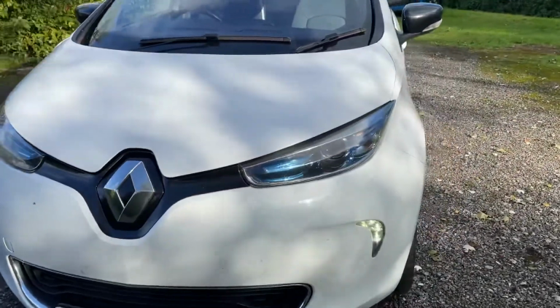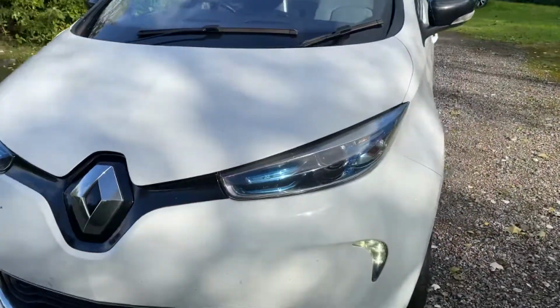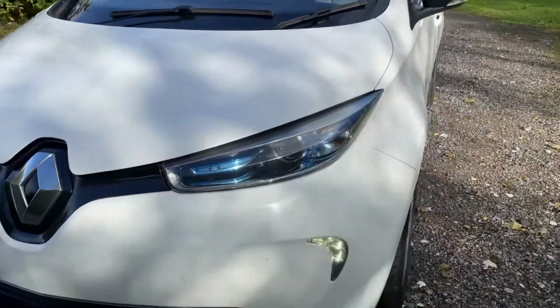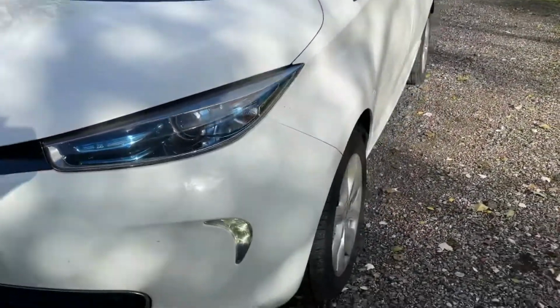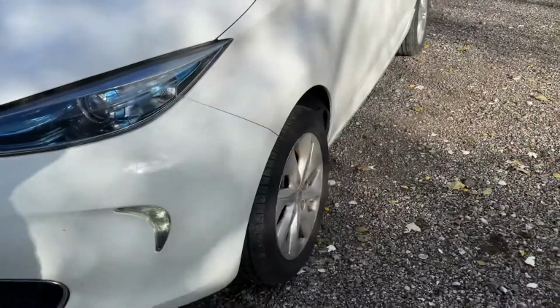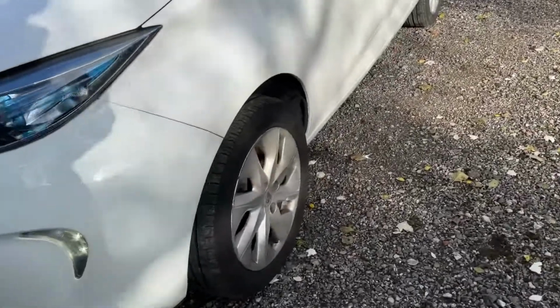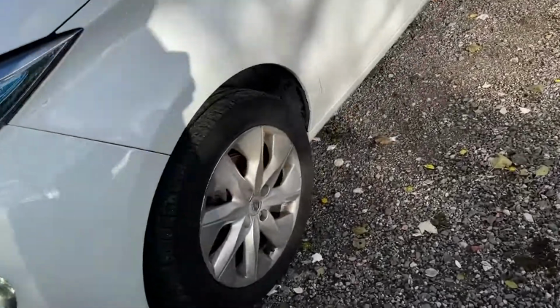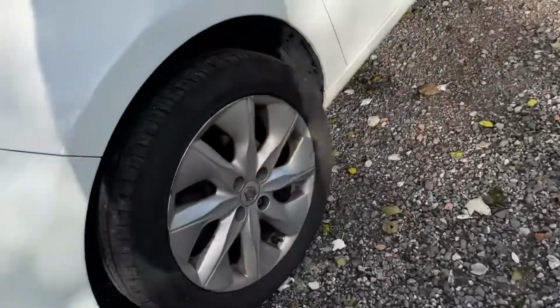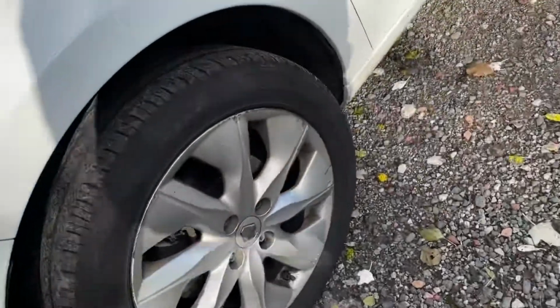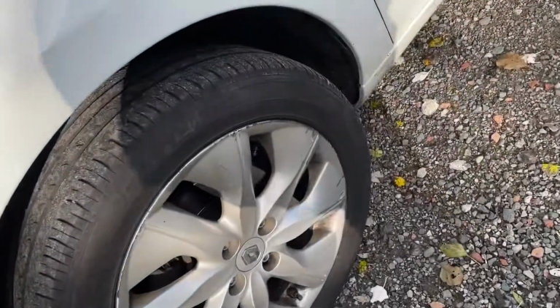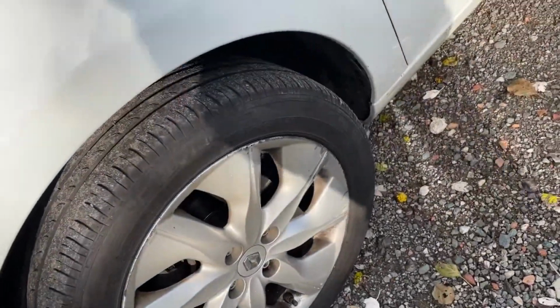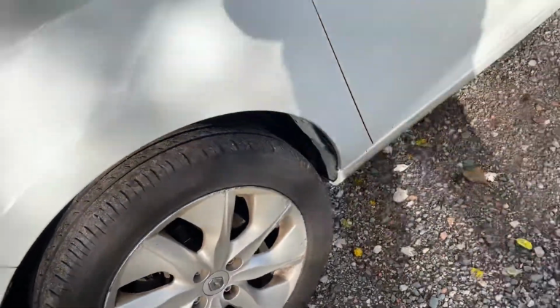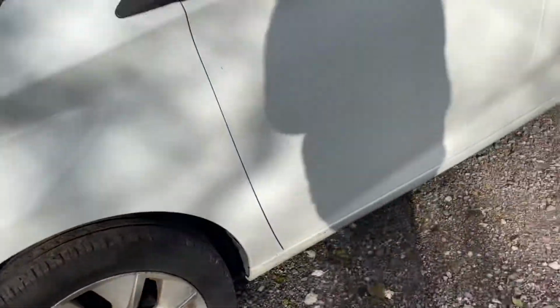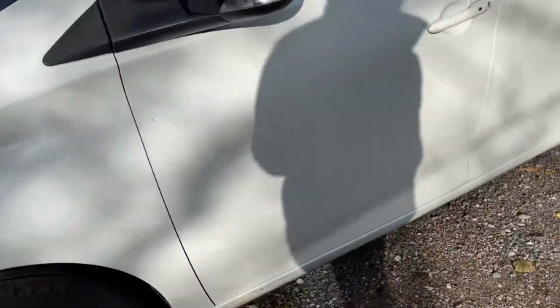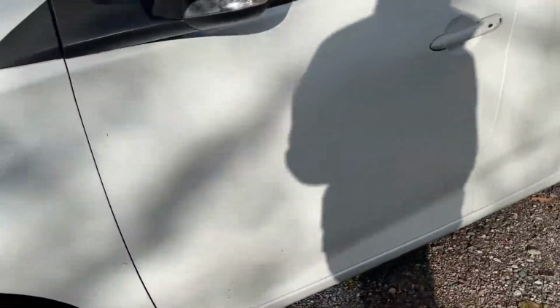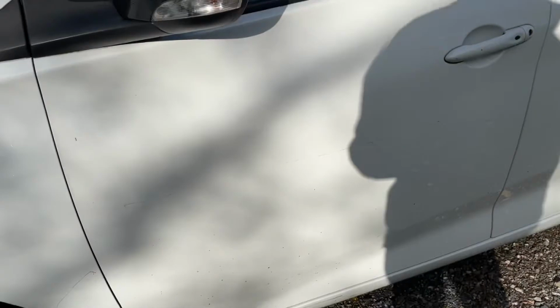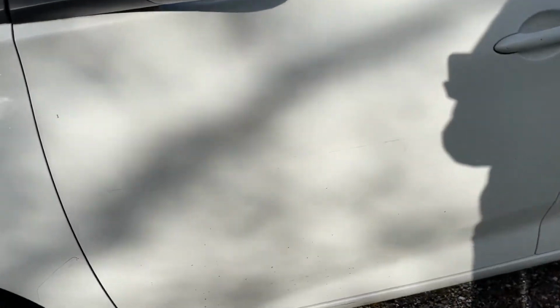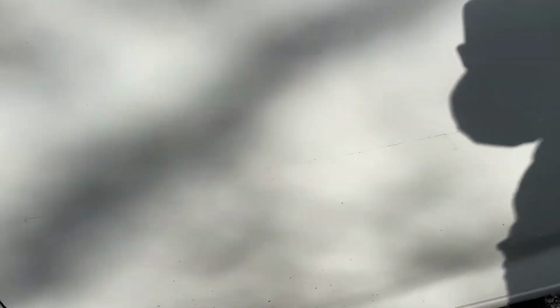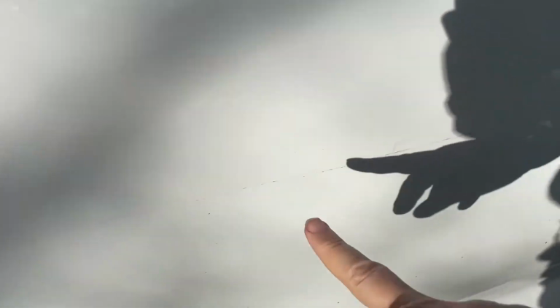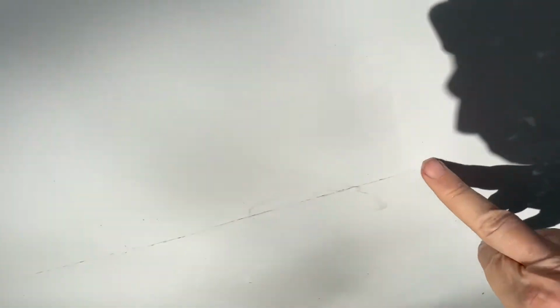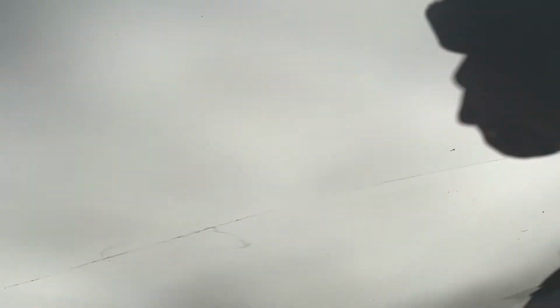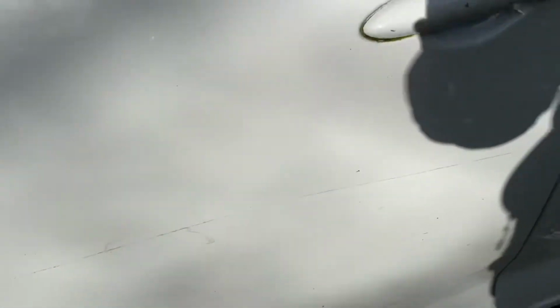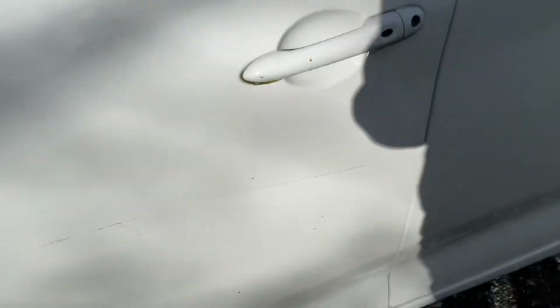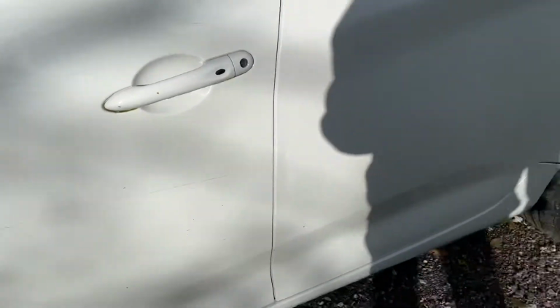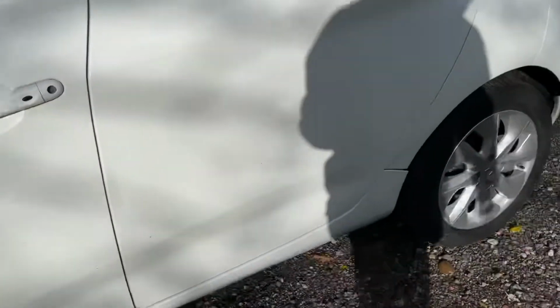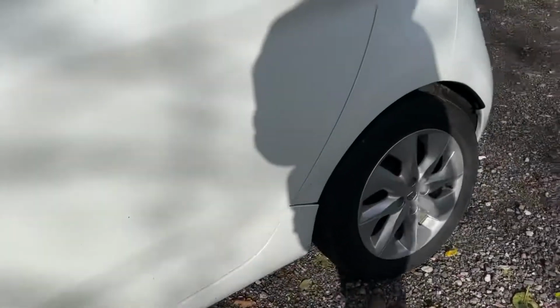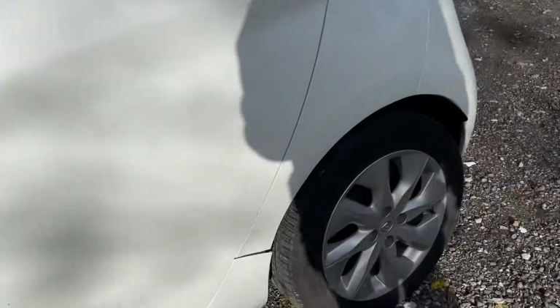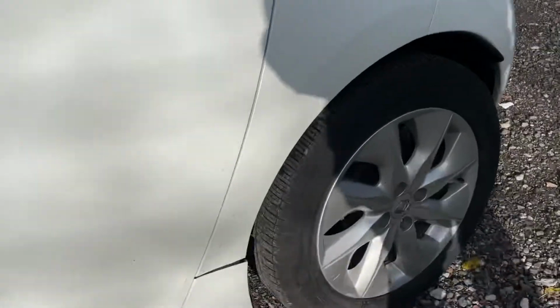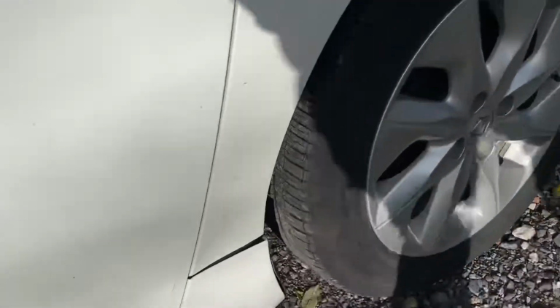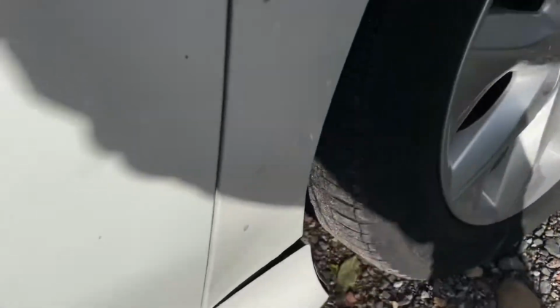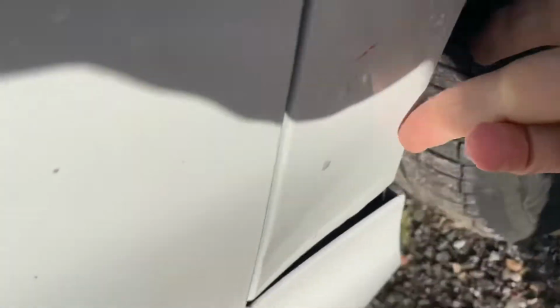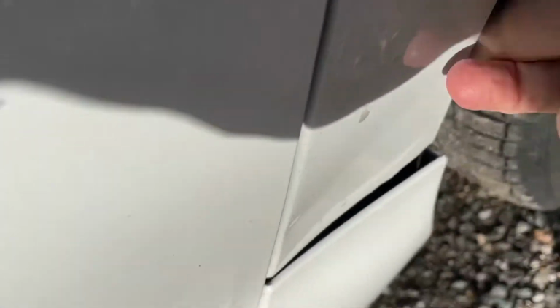Chips at the front, marks on this alloy. It's a light mark going down here, it looks like it's just going to polish. A little ding here.